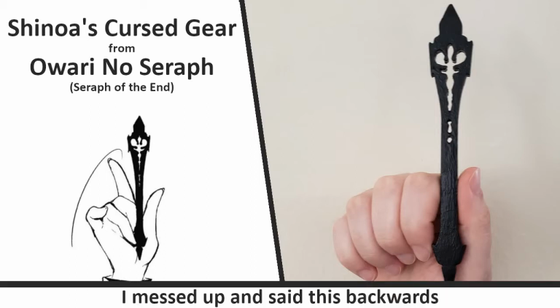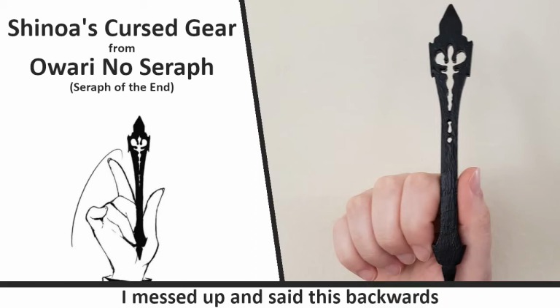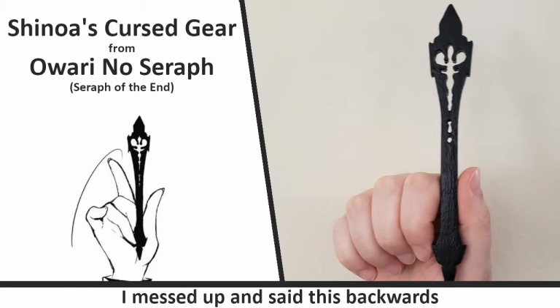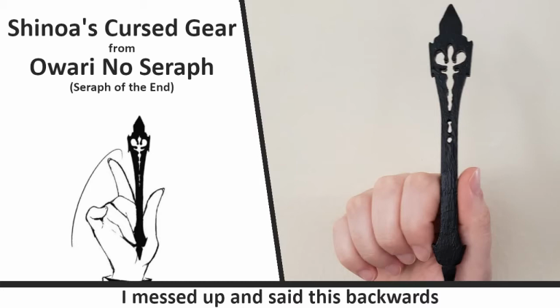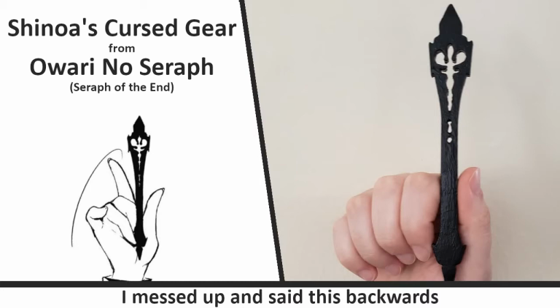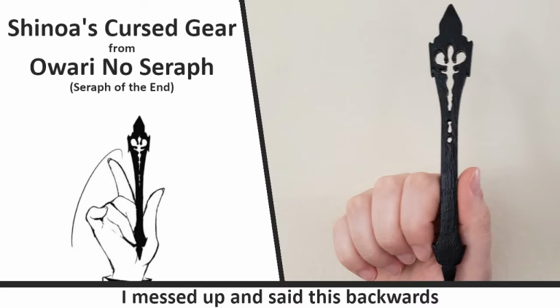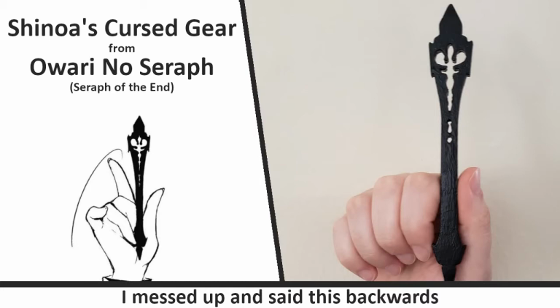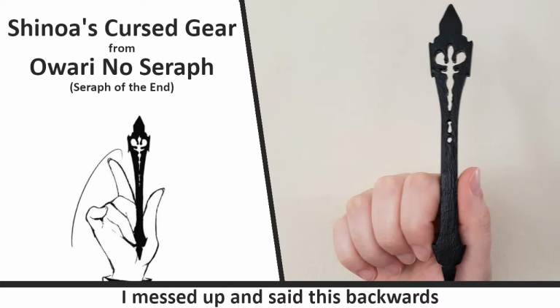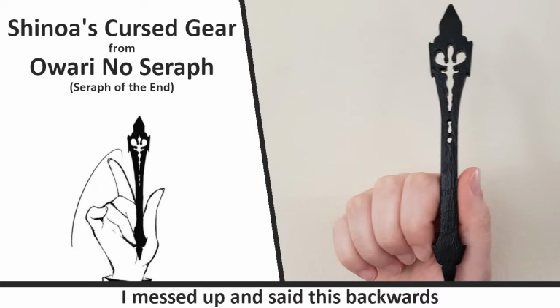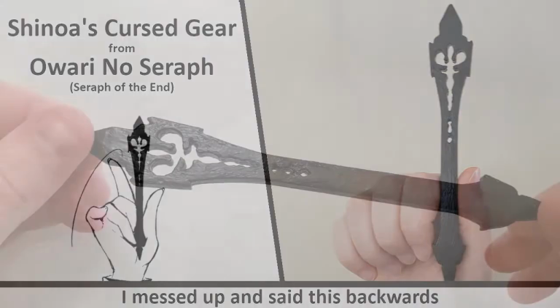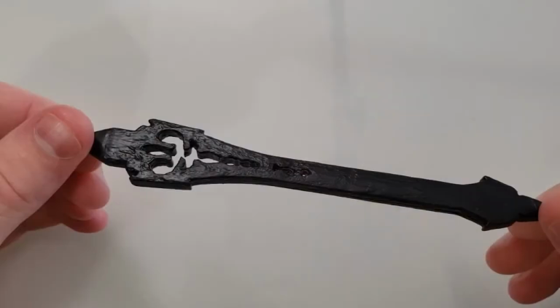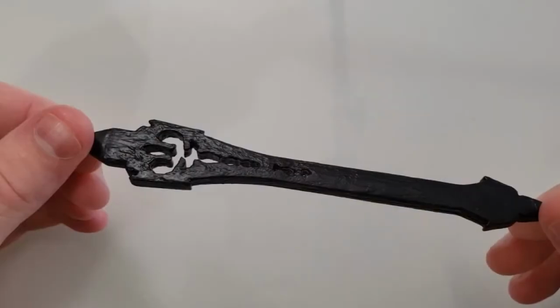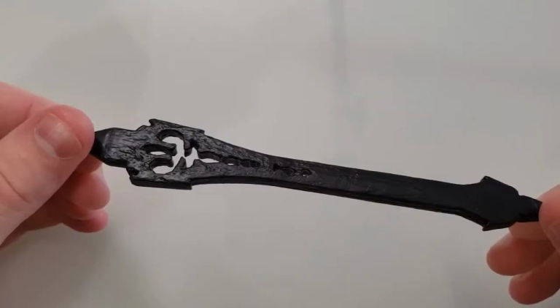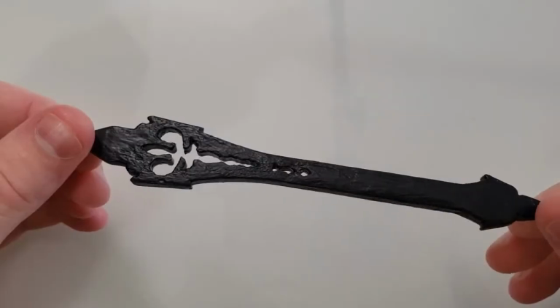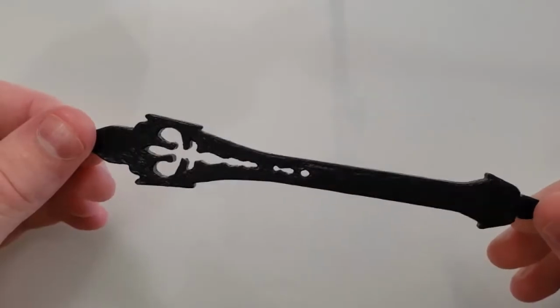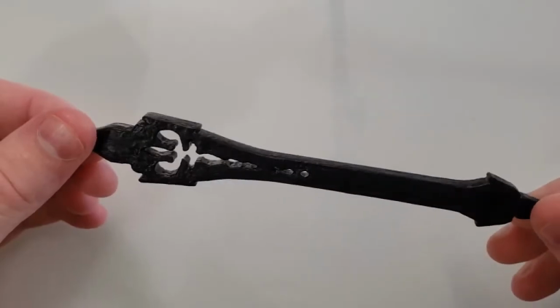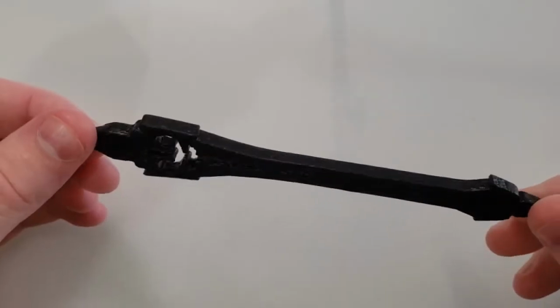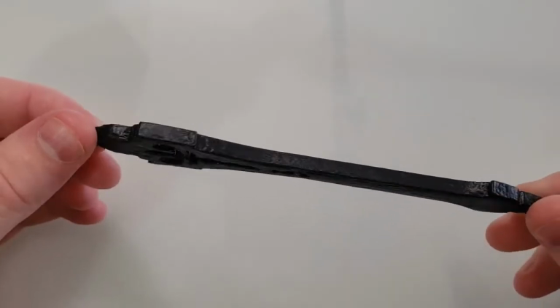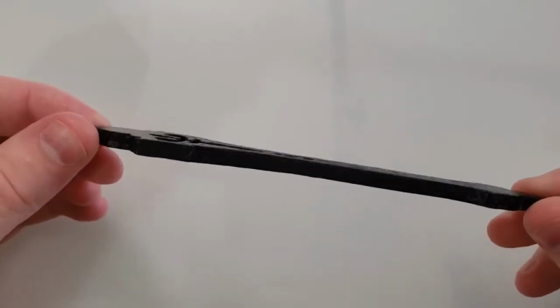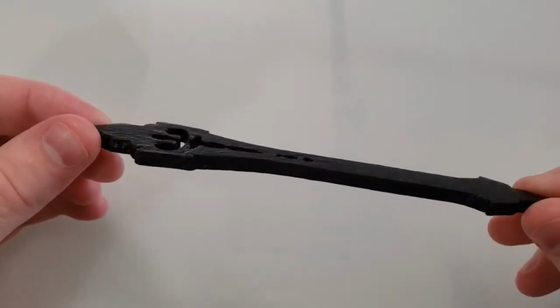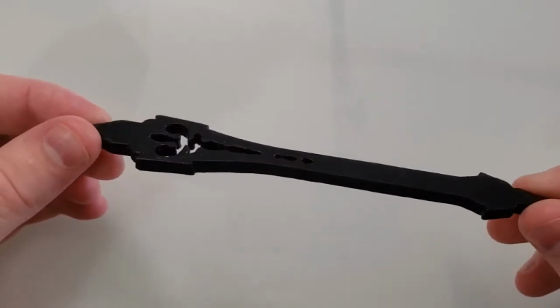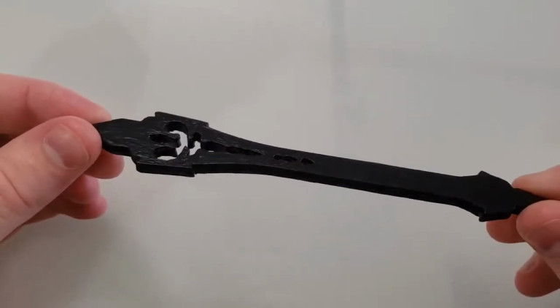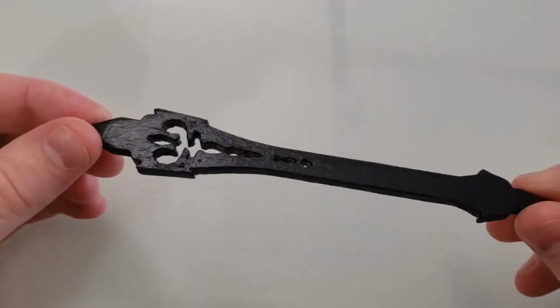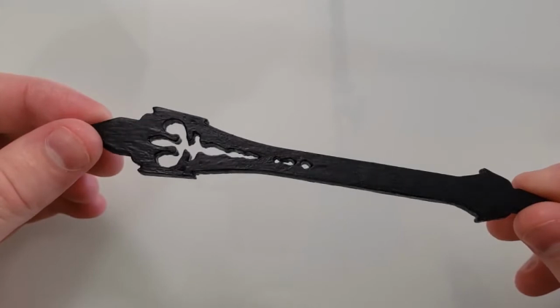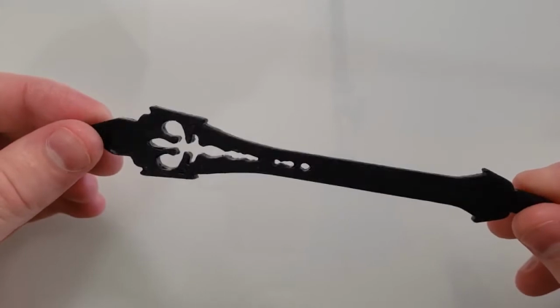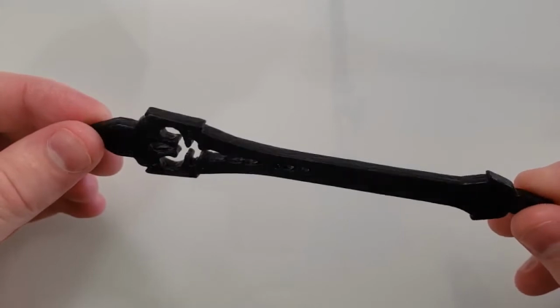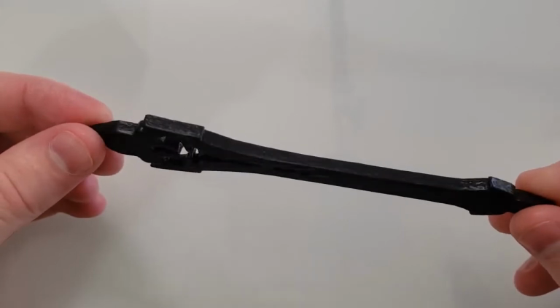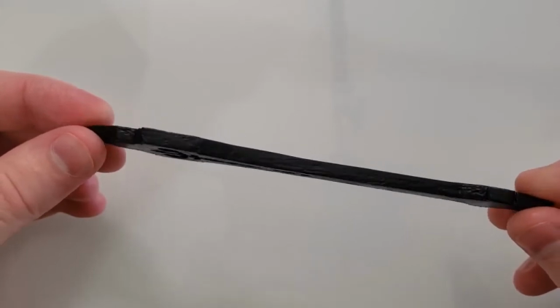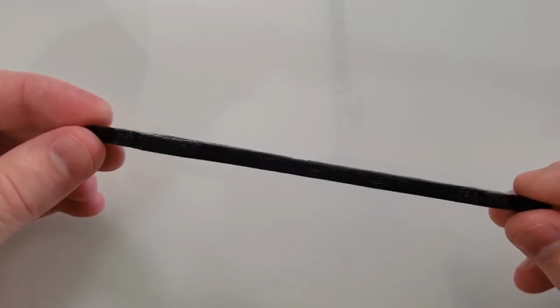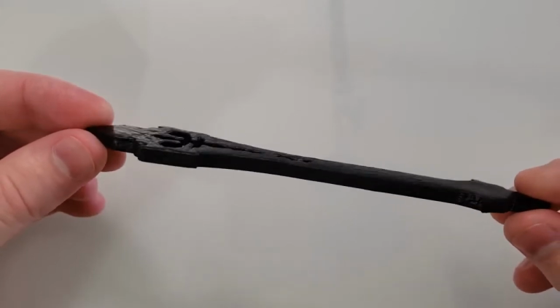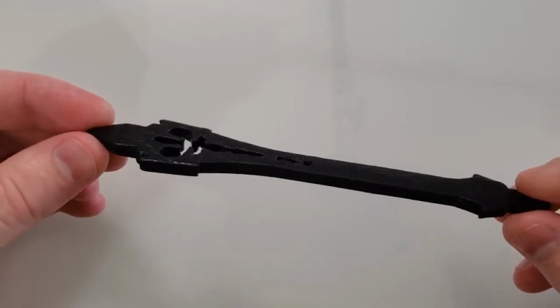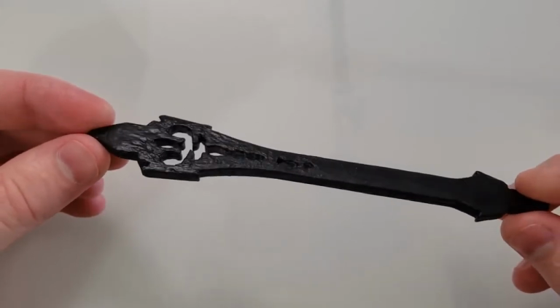I stumbled across the Seraph of the End manga a while ago, and I love binging a good series. I enjoyed it and thought it might be cool to make something from it.